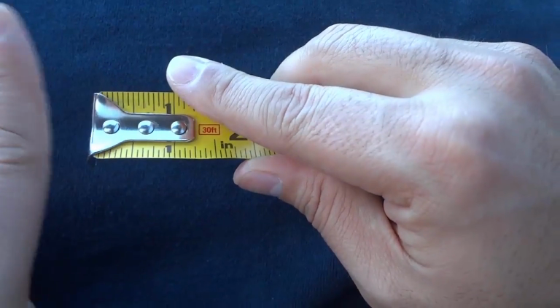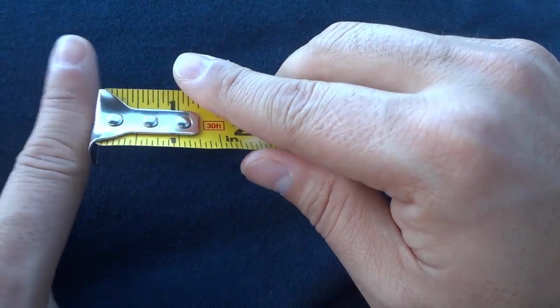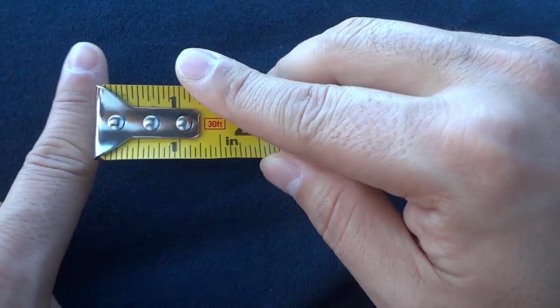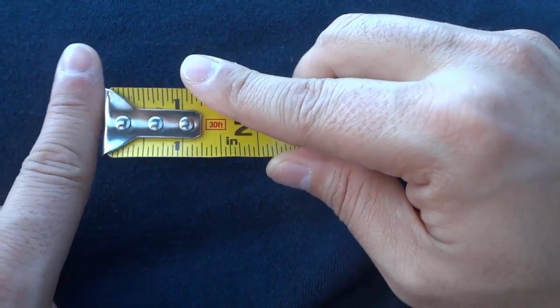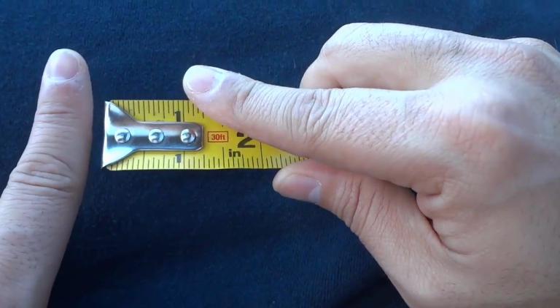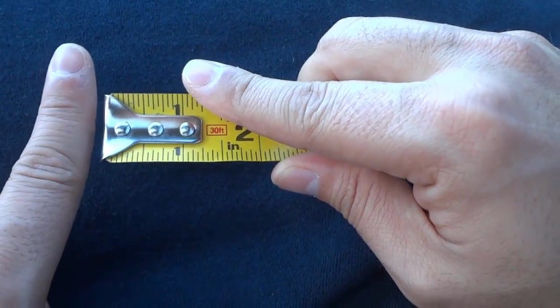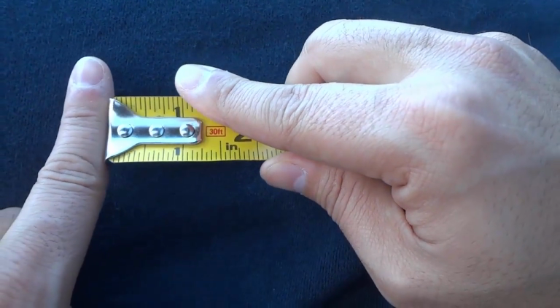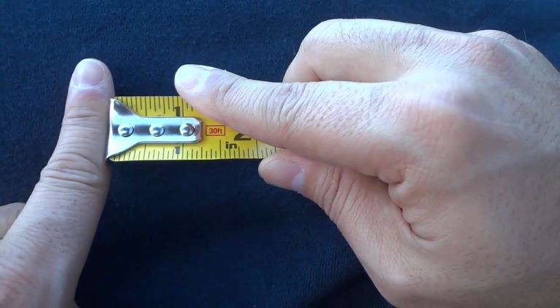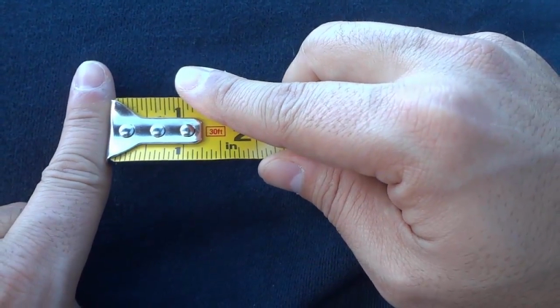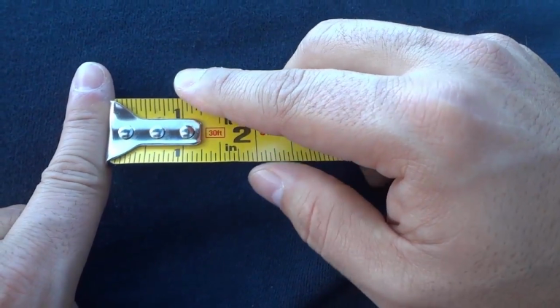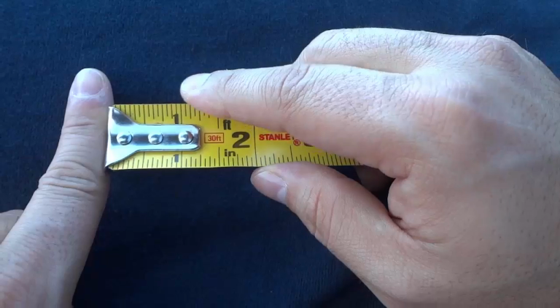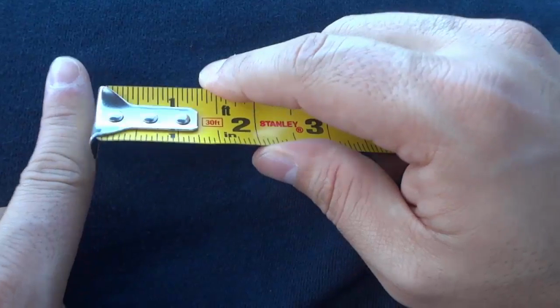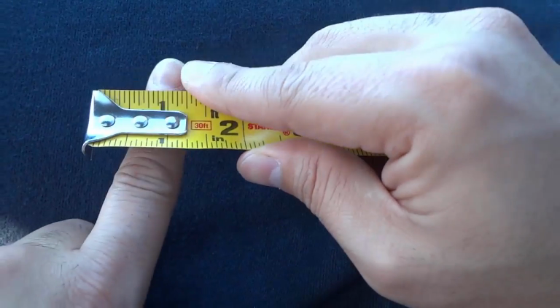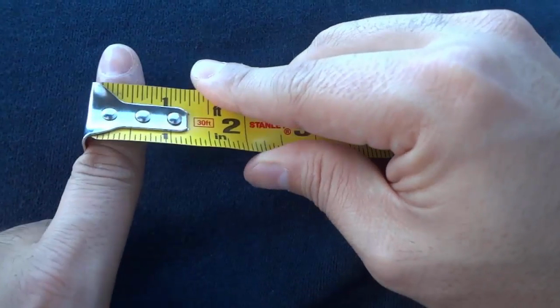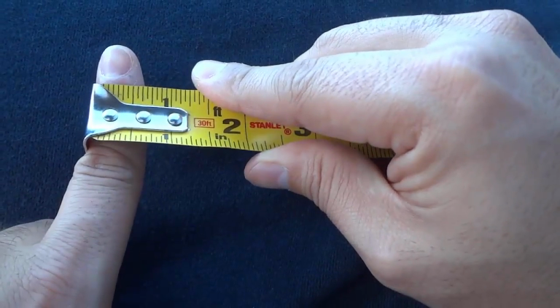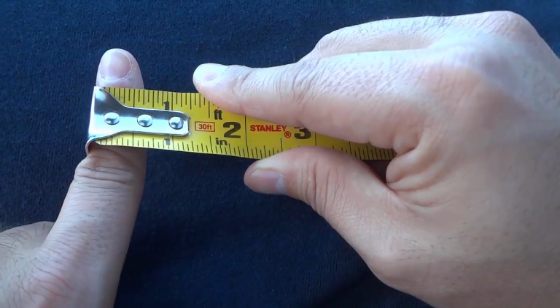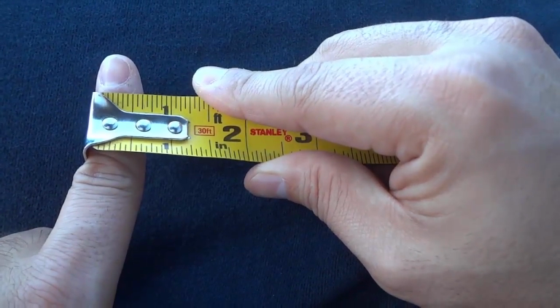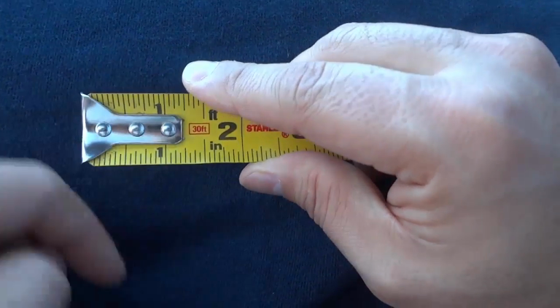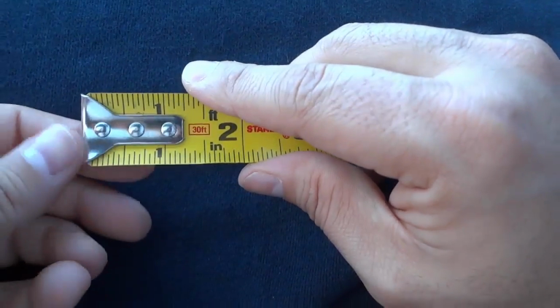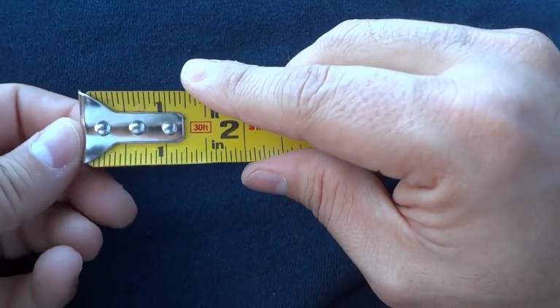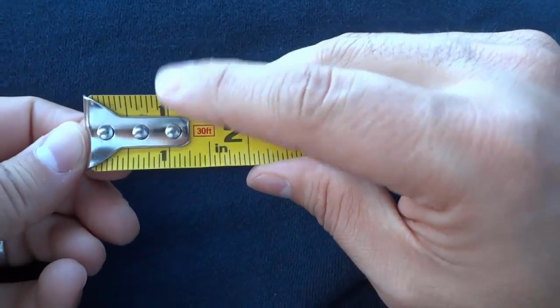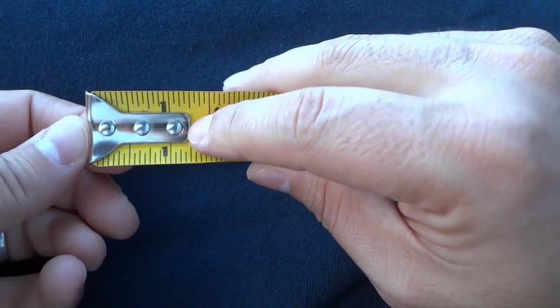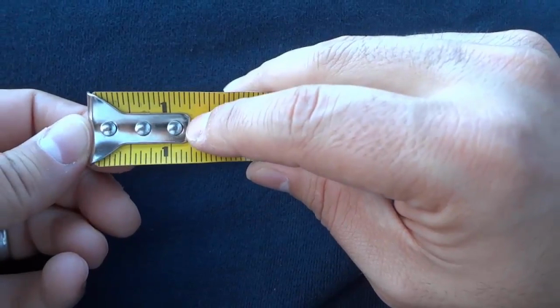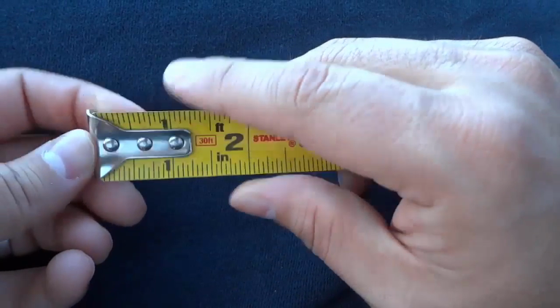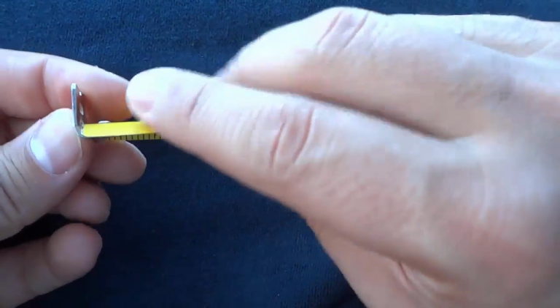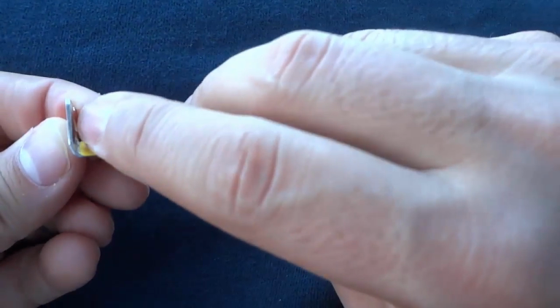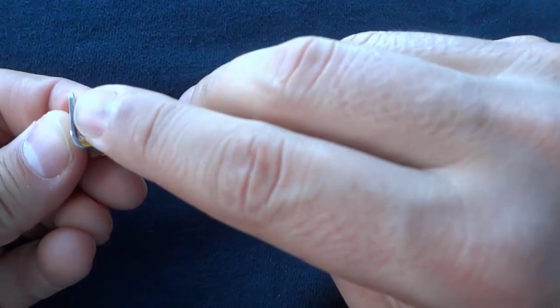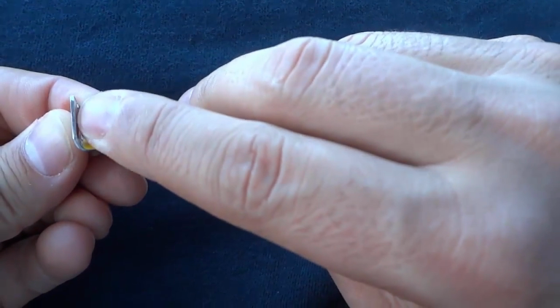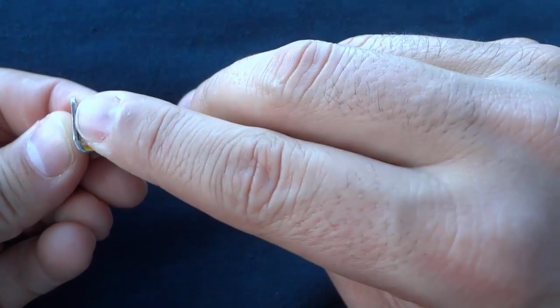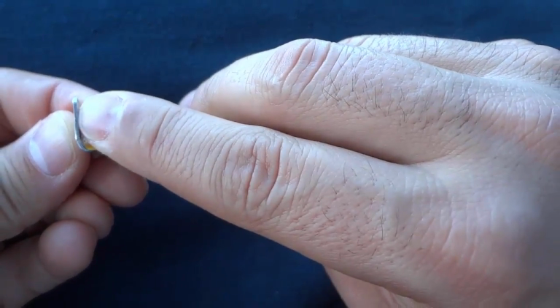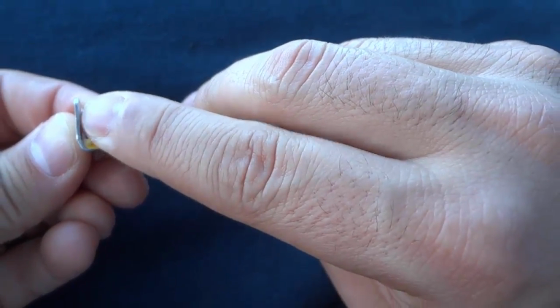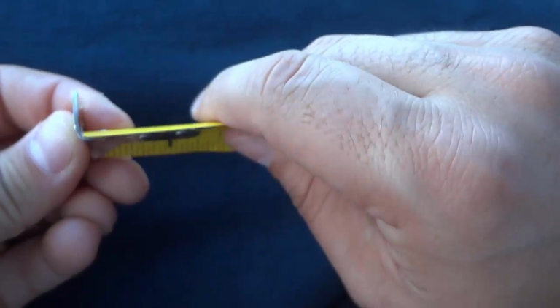Imagine that my finger is a piece of wood here. I can butt the tape measure up against a piece of wood to measure something, or I can hook it onto the other side to measure something. That is why the end of the tape measure moves — it is to make up for the thickness of this piece of metal right here.